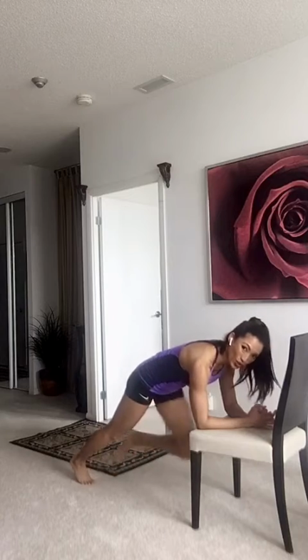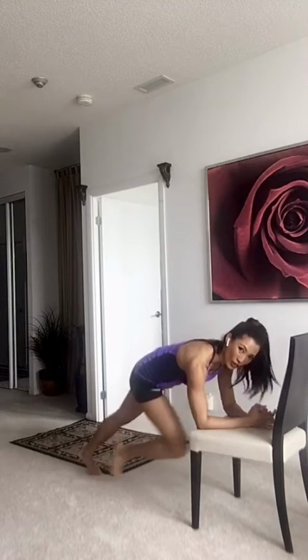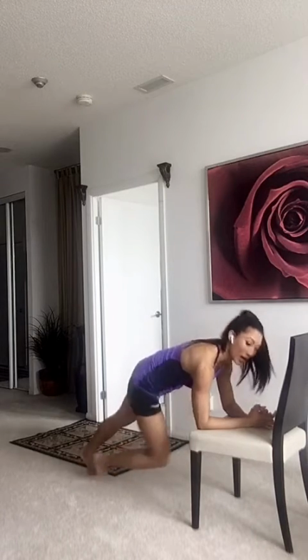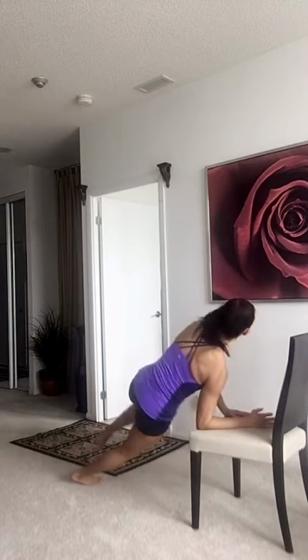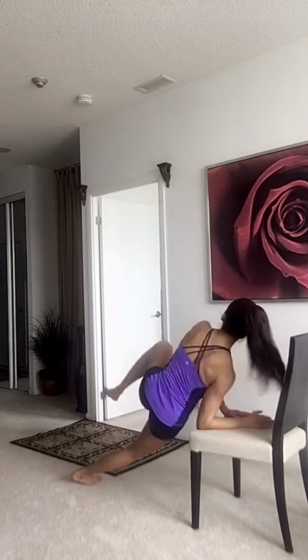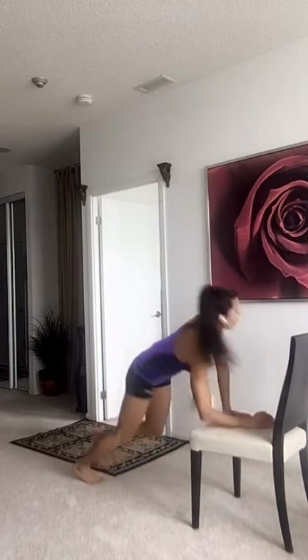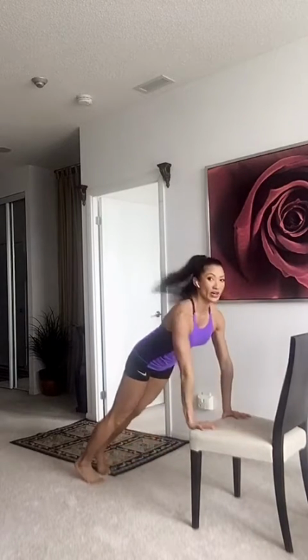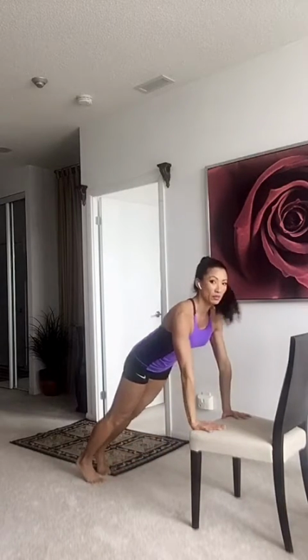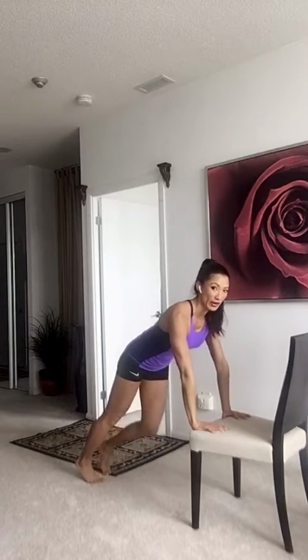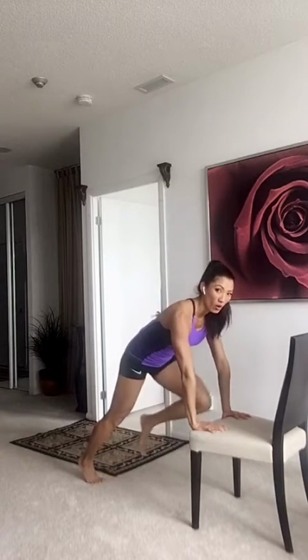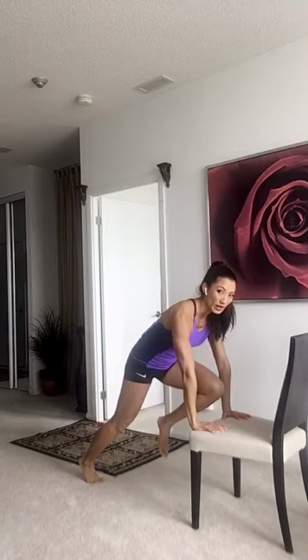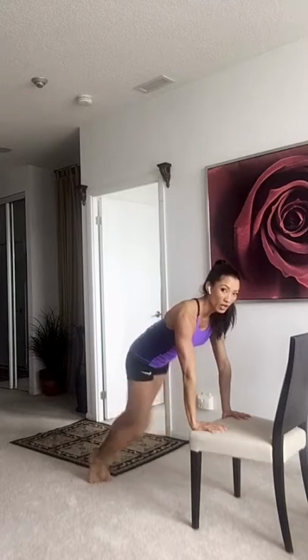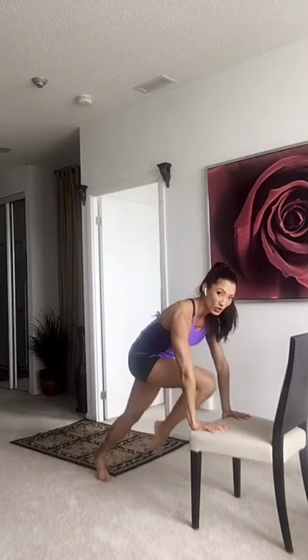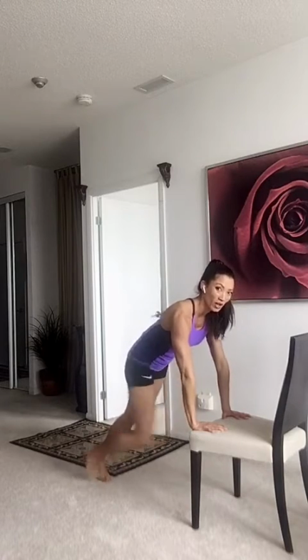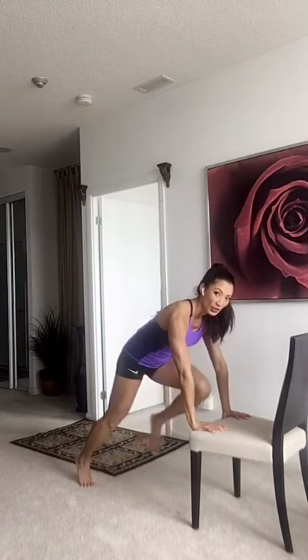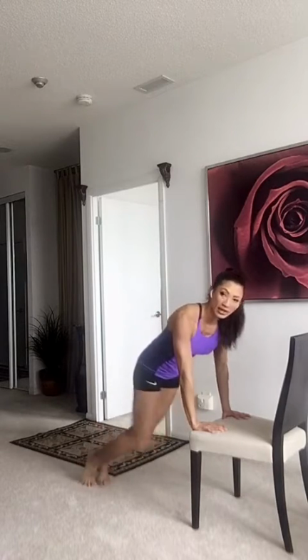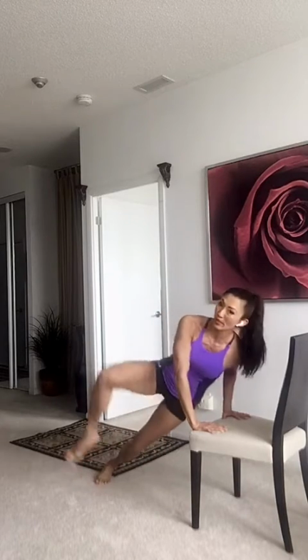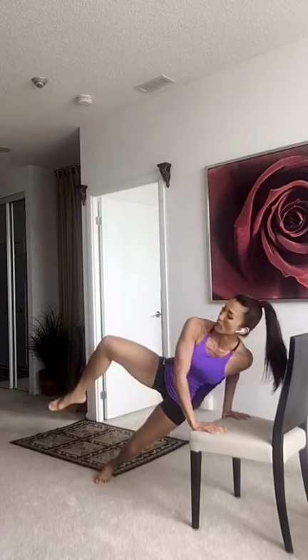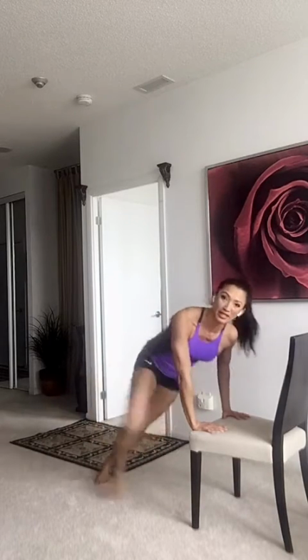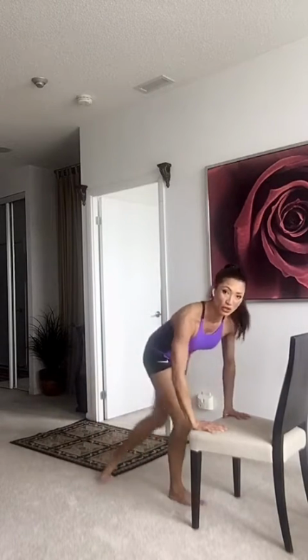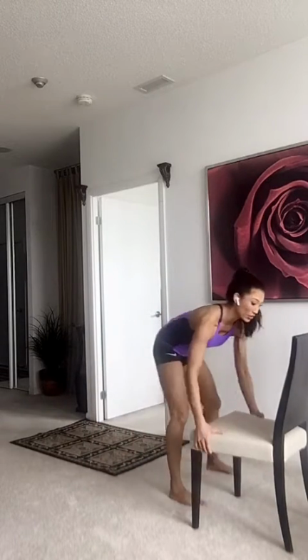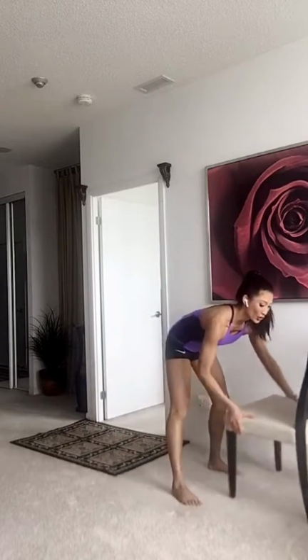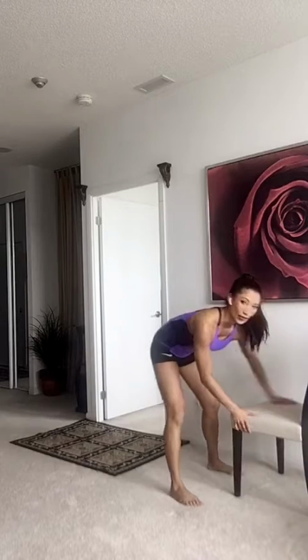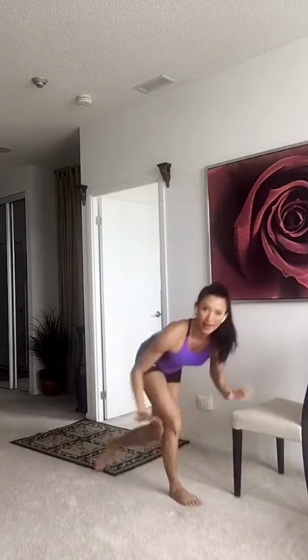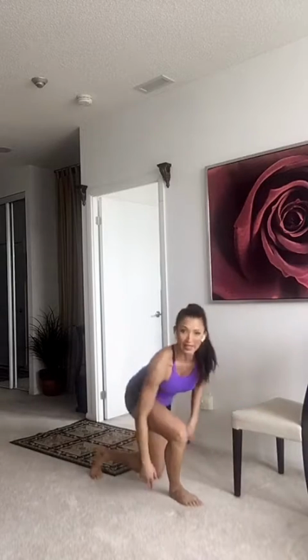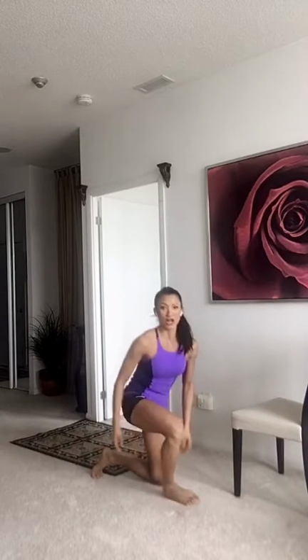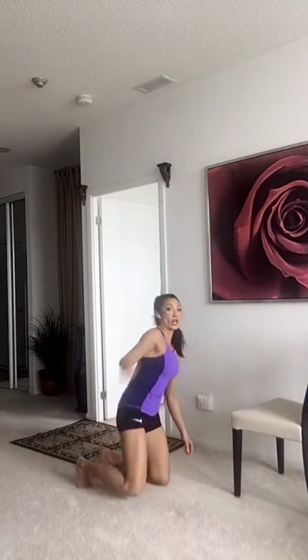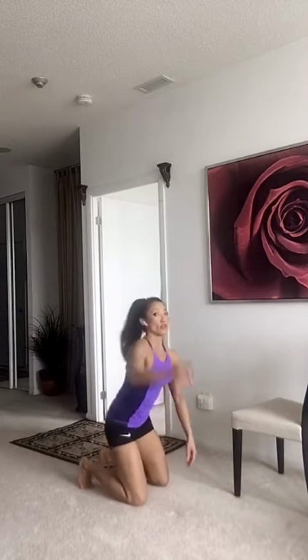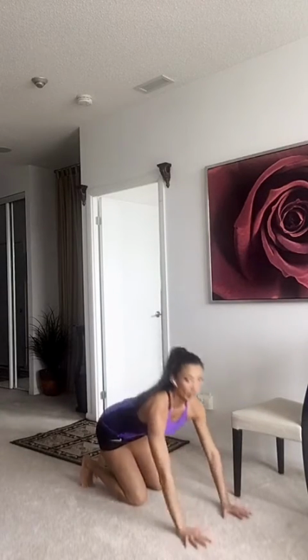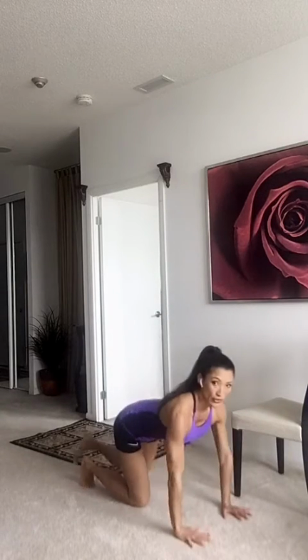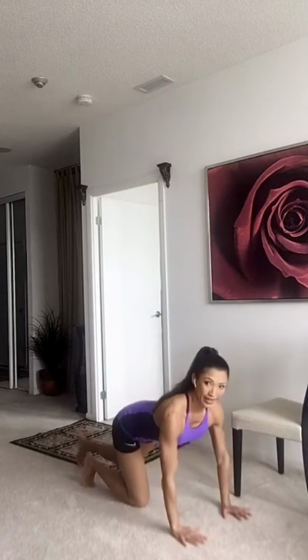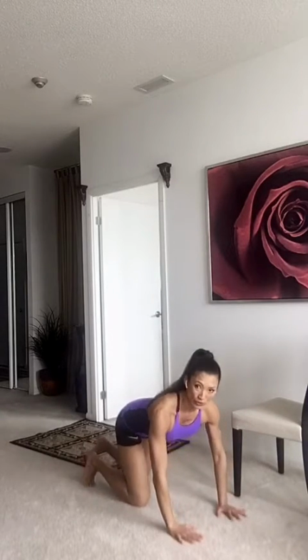Two, three, and open. If that's hard, get up on the chair. One, two, three, and really open up those knees. I'm going to do them on the ground because I like it more challenging. So we're going to do another 30 seconds worth.